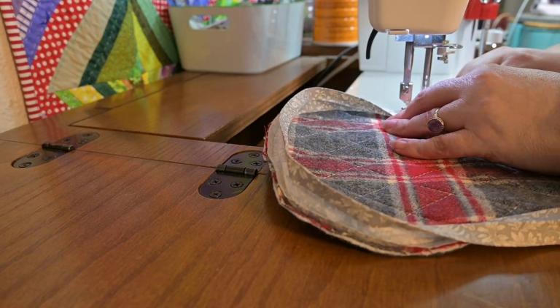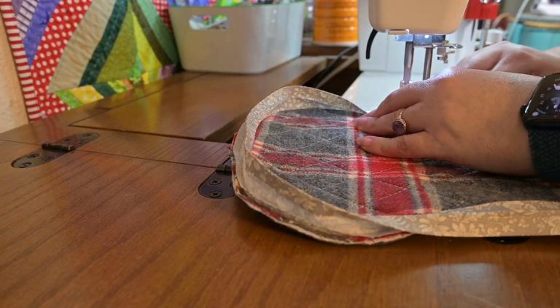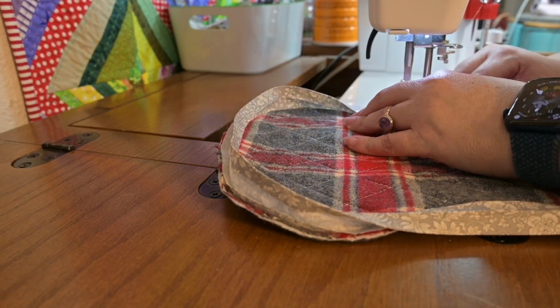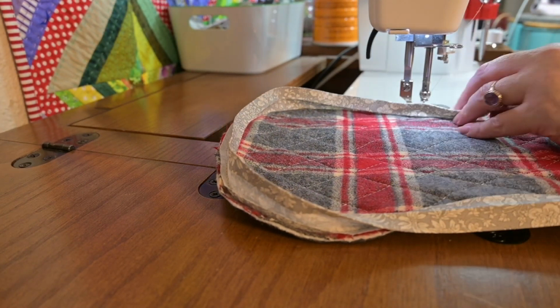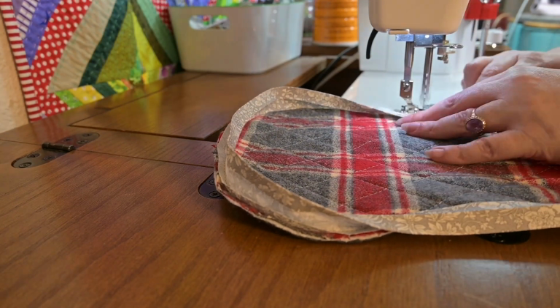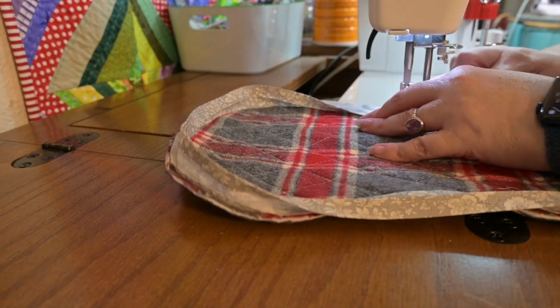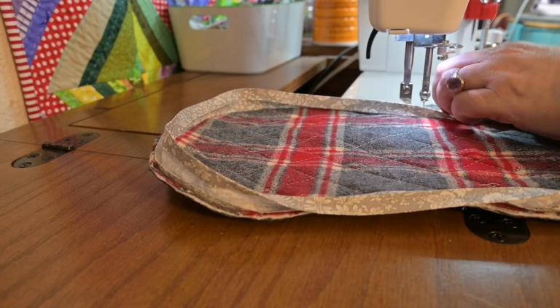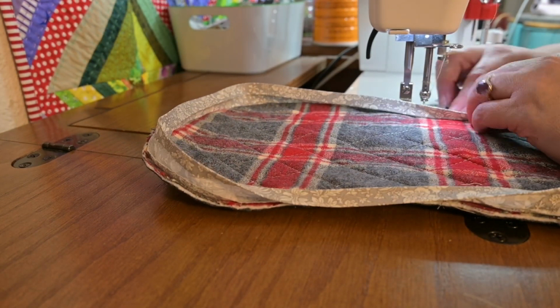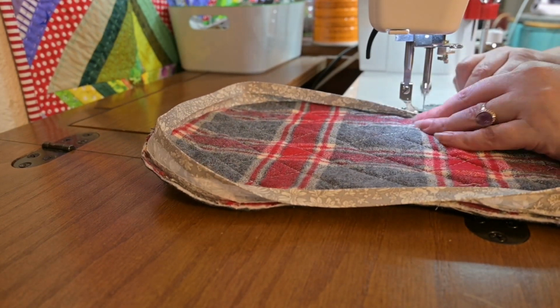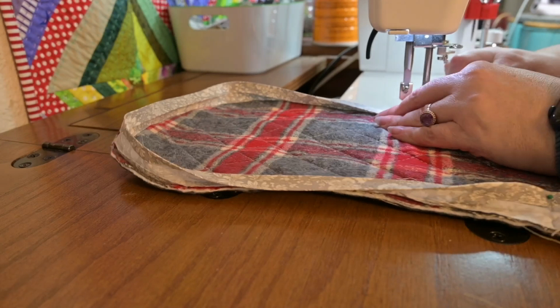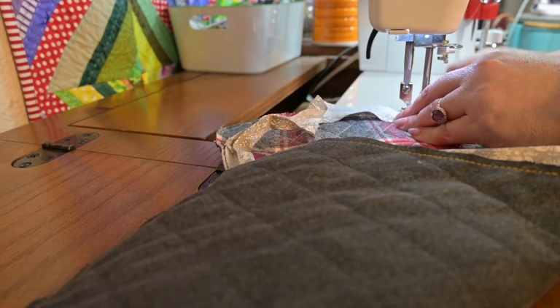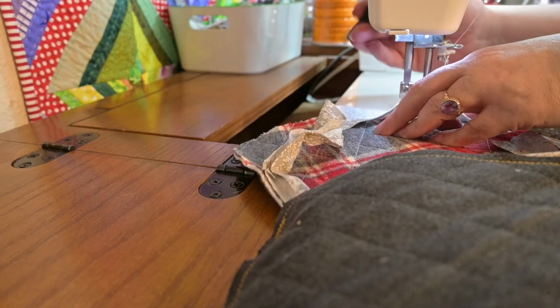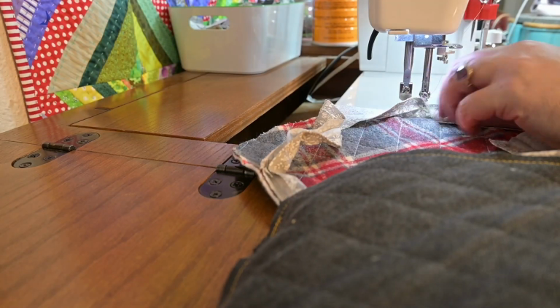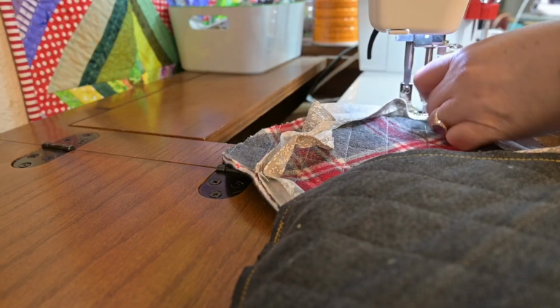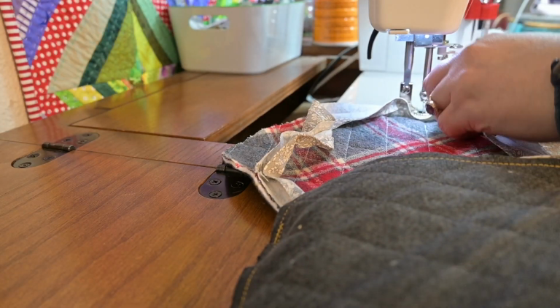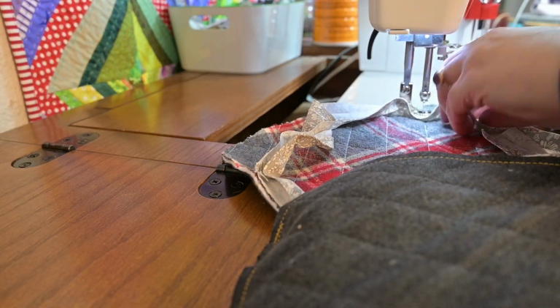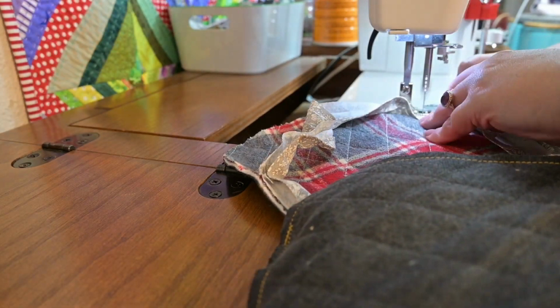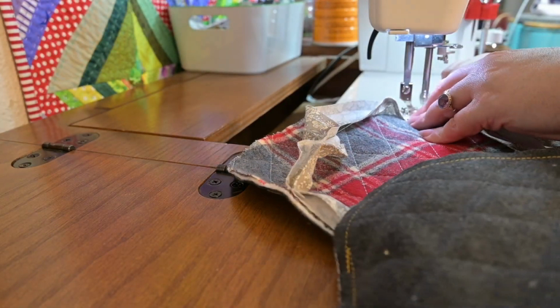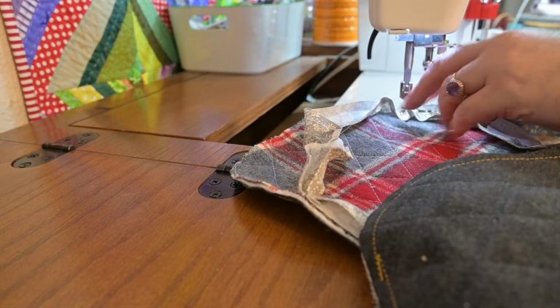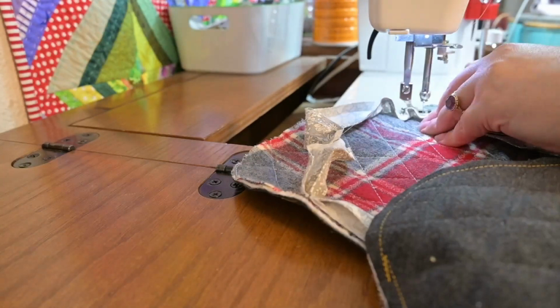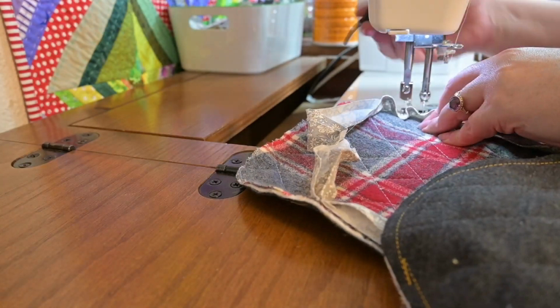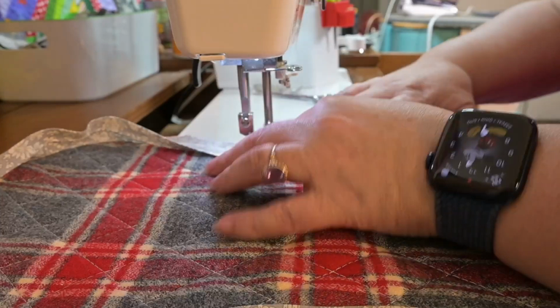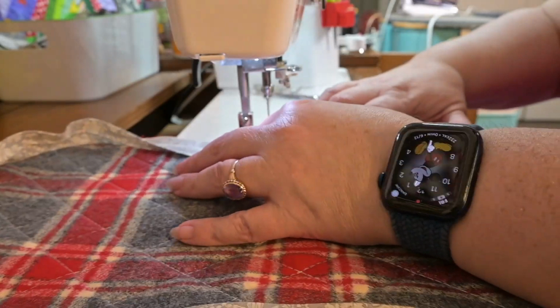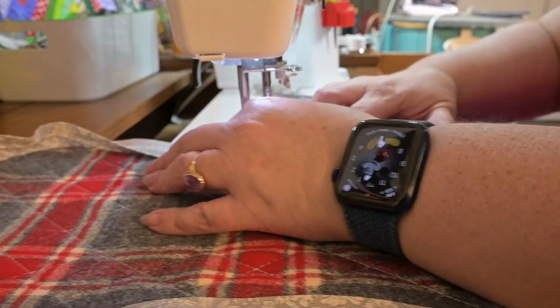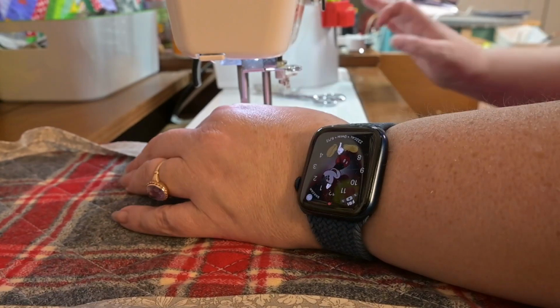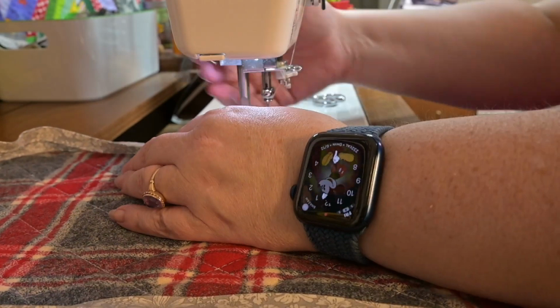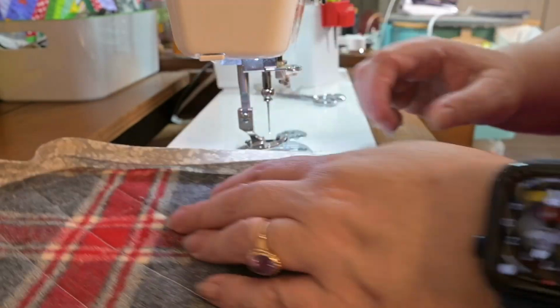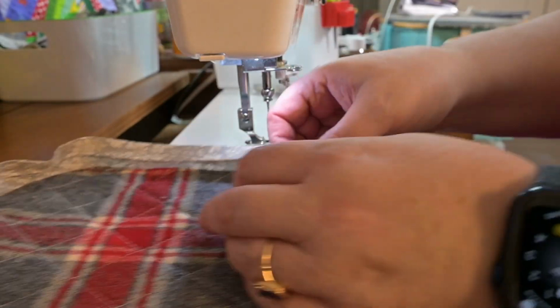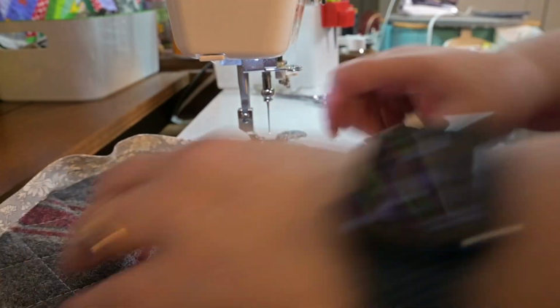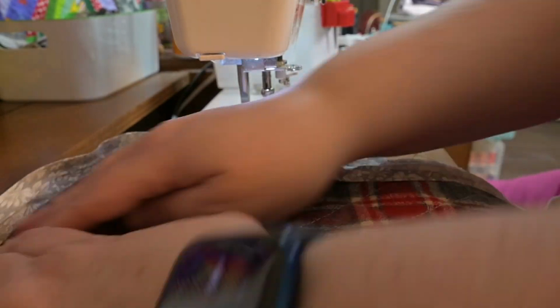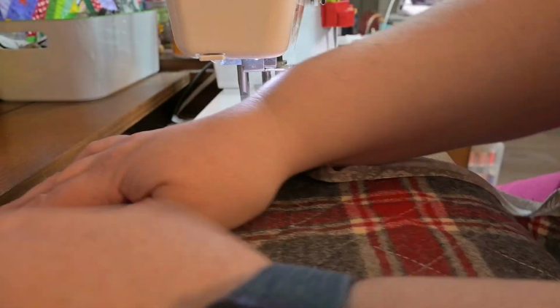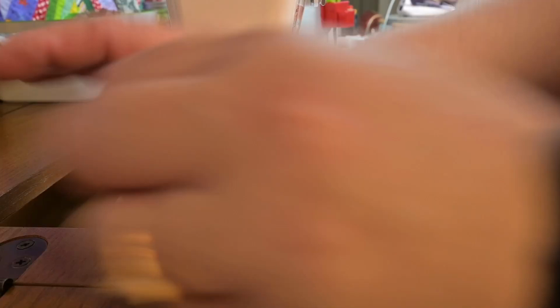I start mine with a folded edge — fold that raw edge over and you'll see in a minute we'll zoom in to see how I finish. I just sew right over it. Super easy.